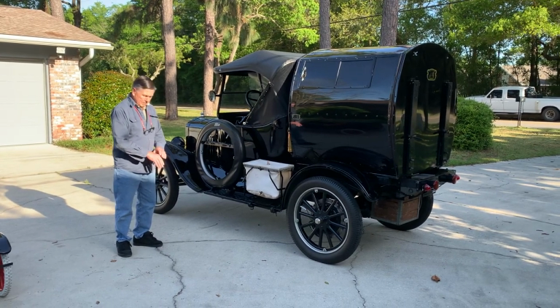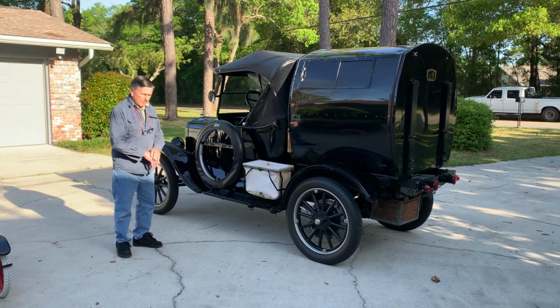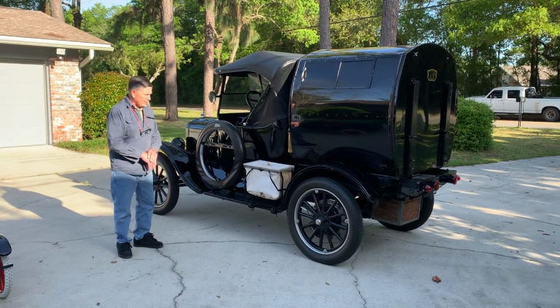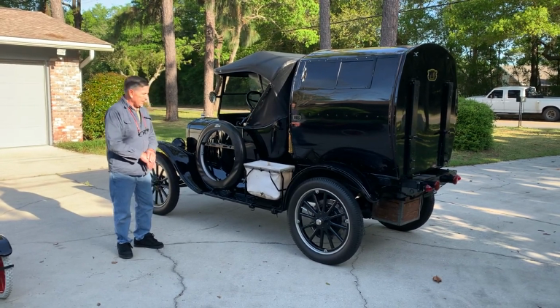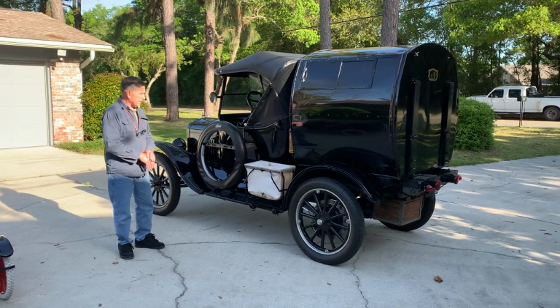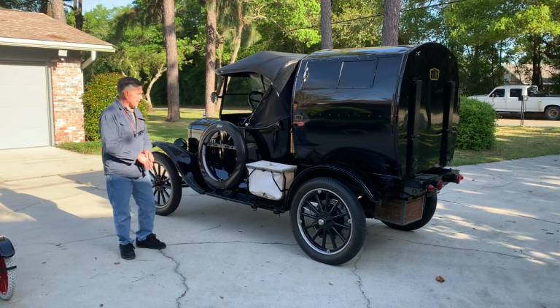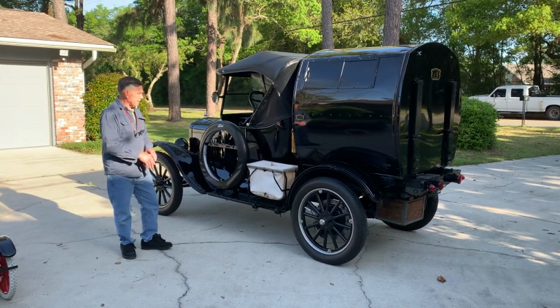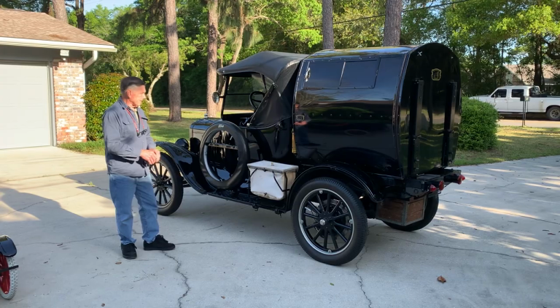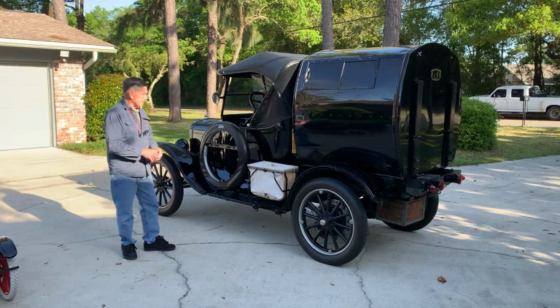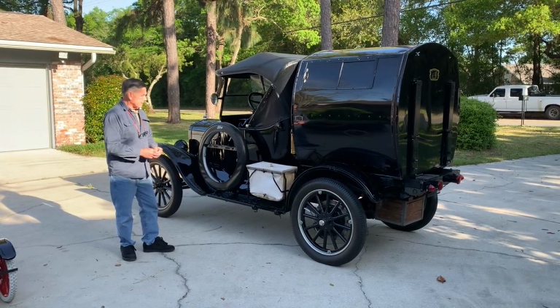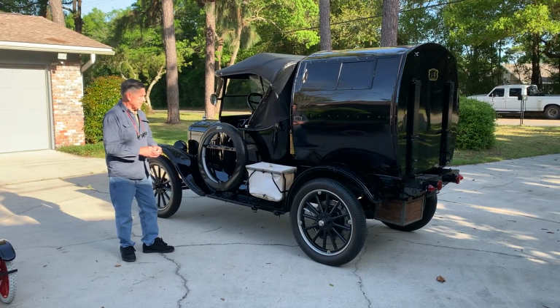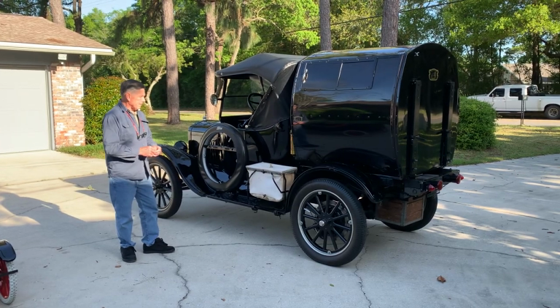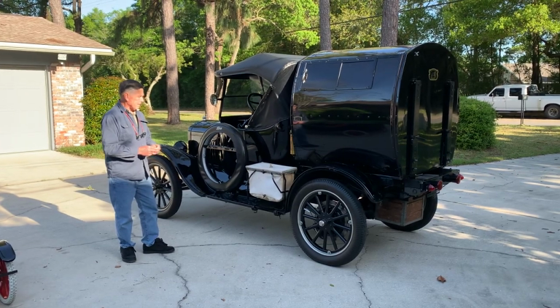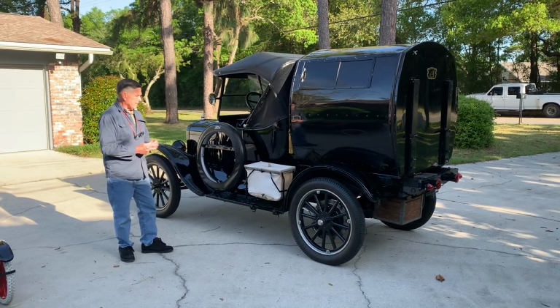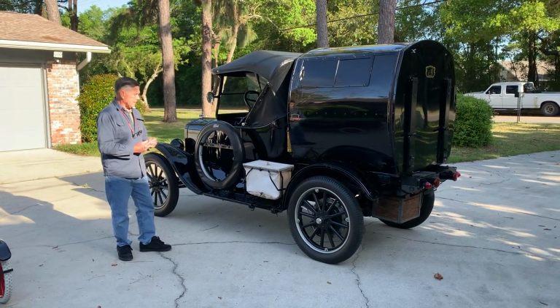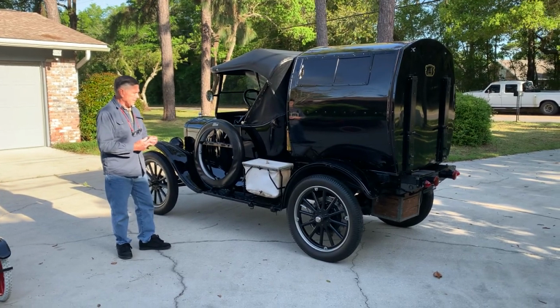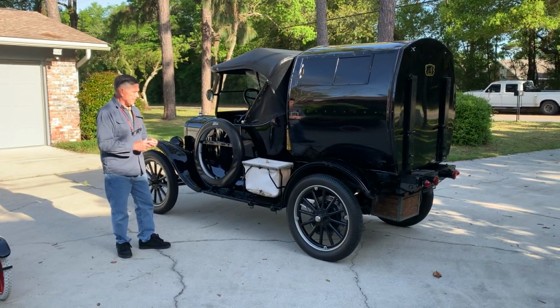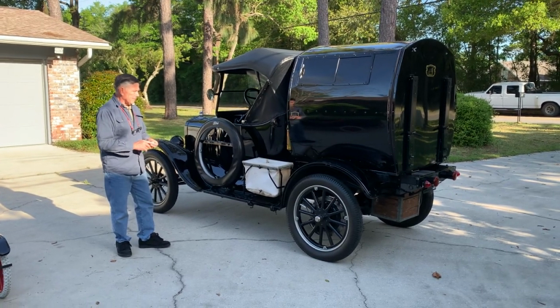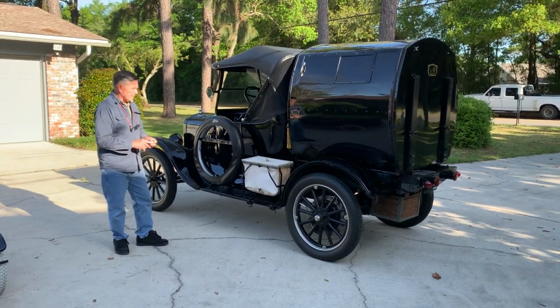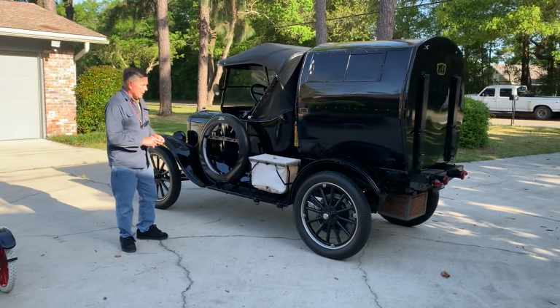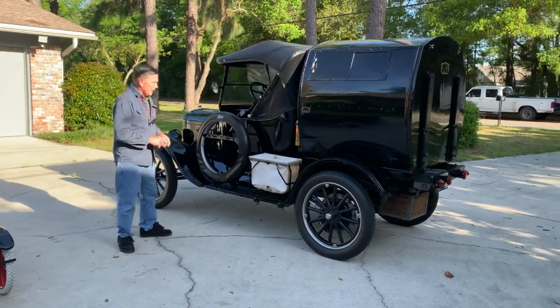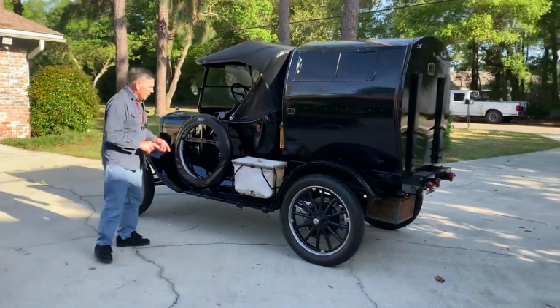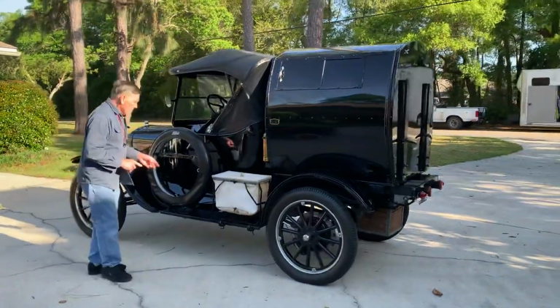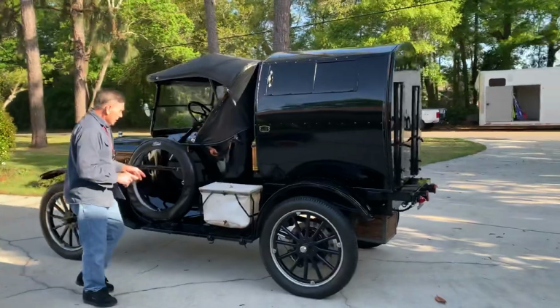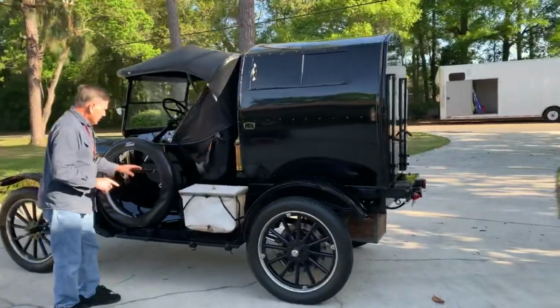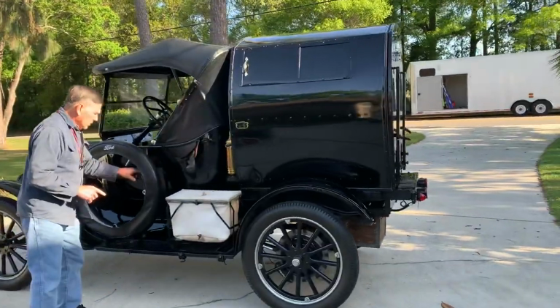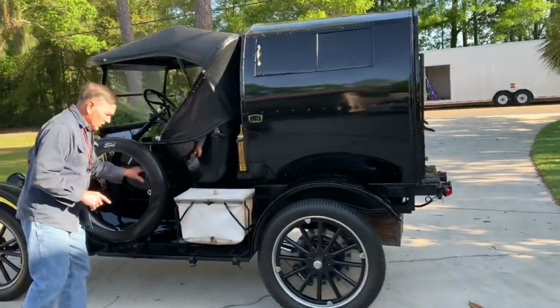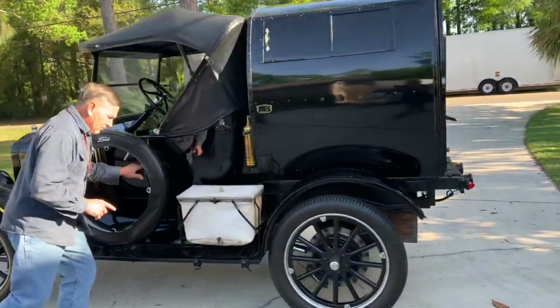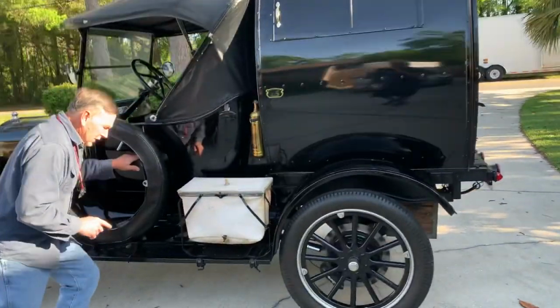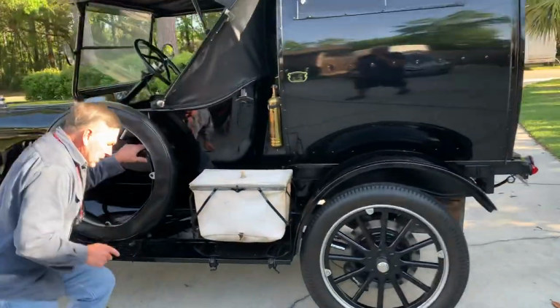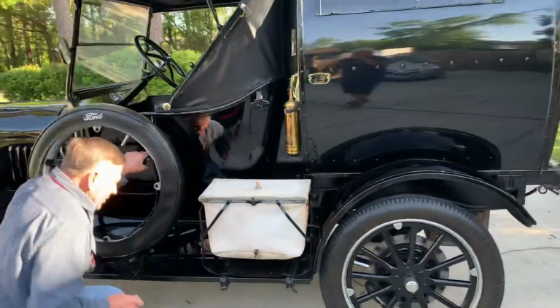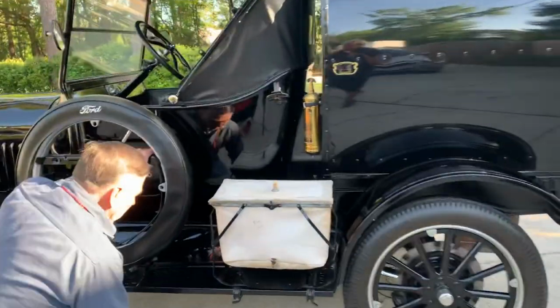Herb has already turned on the fuel and turned on the battery, but he's going to tell you where those are located. Herb, where are those located?